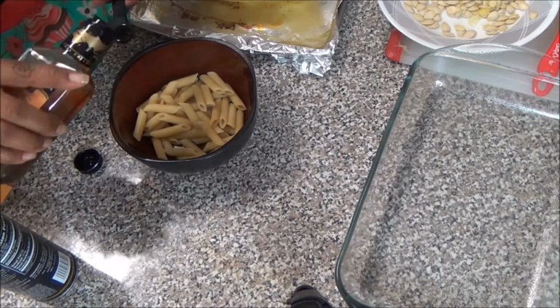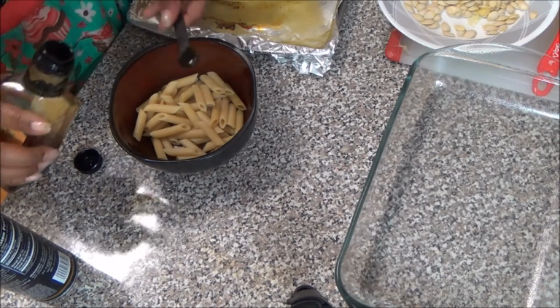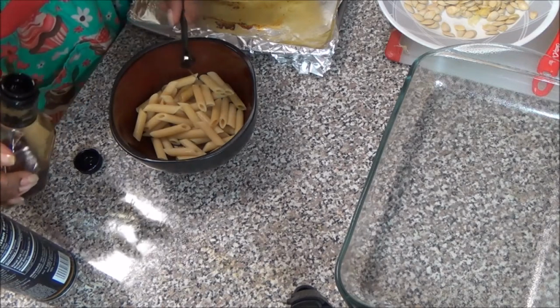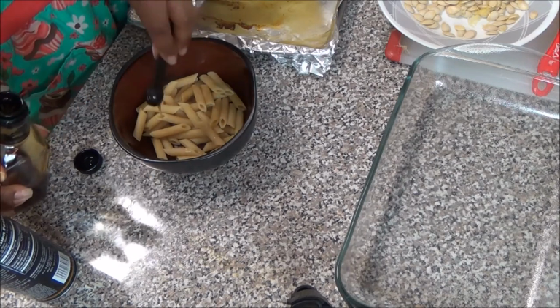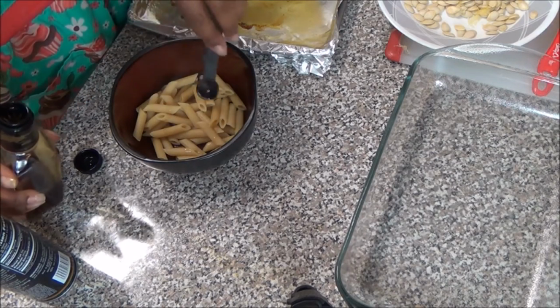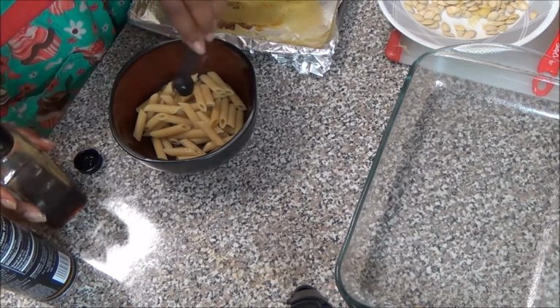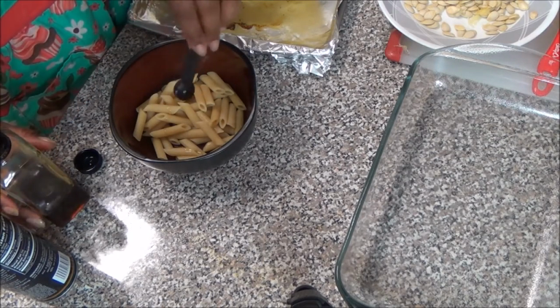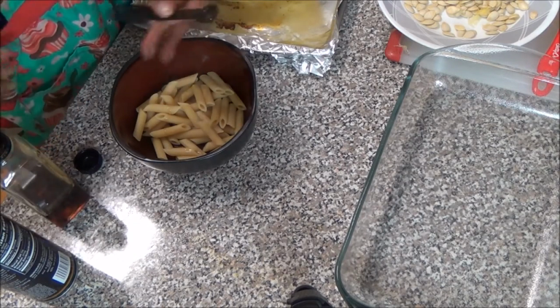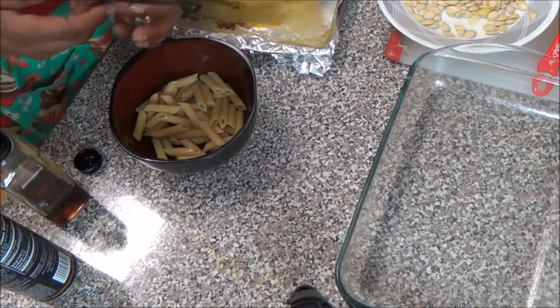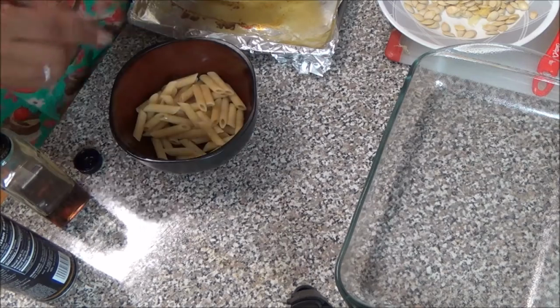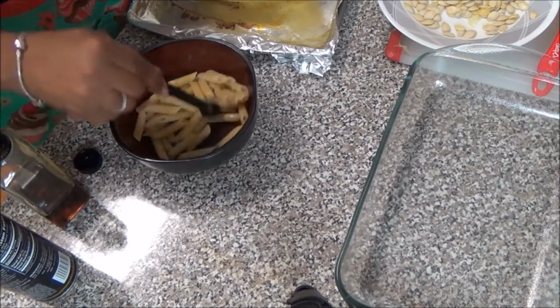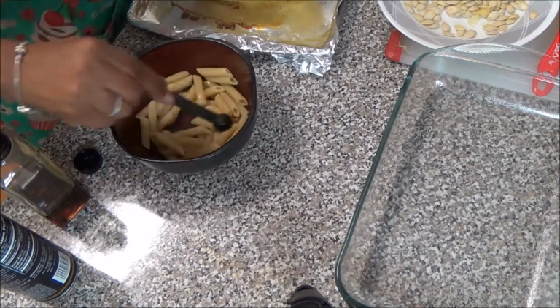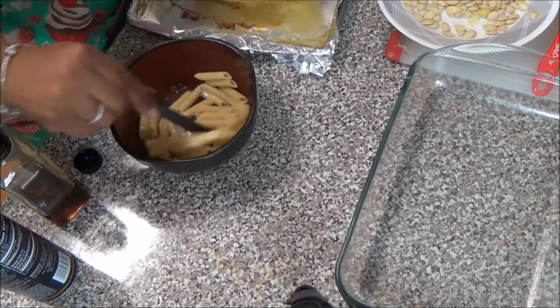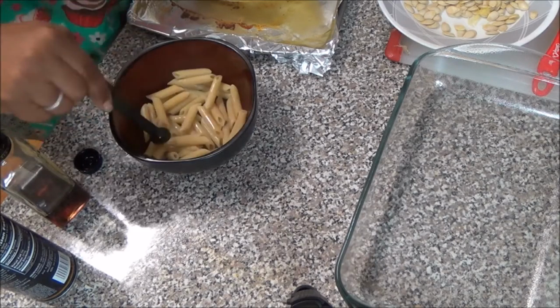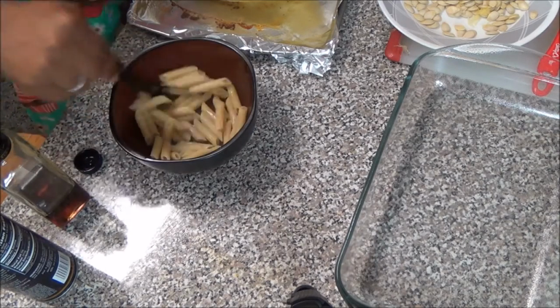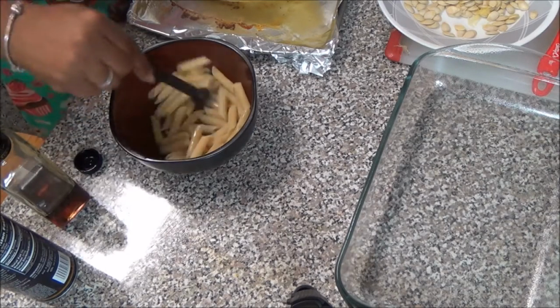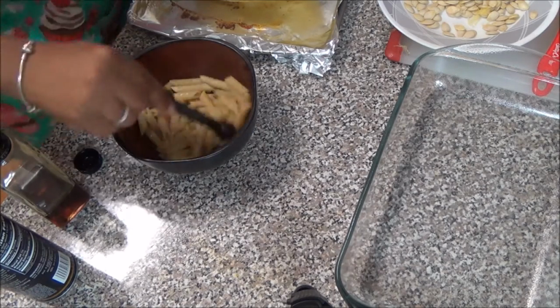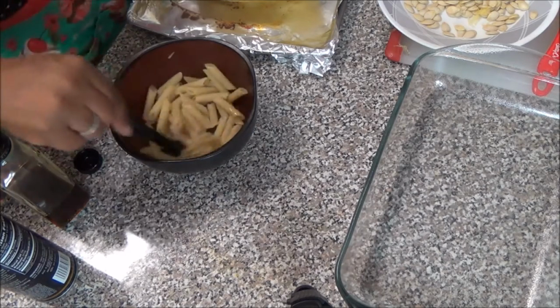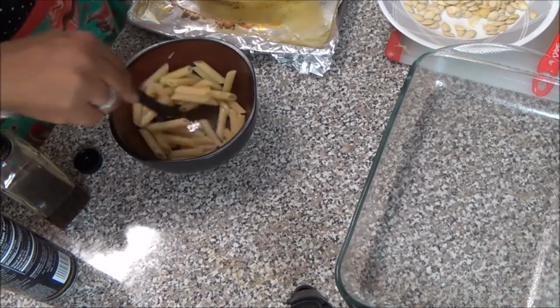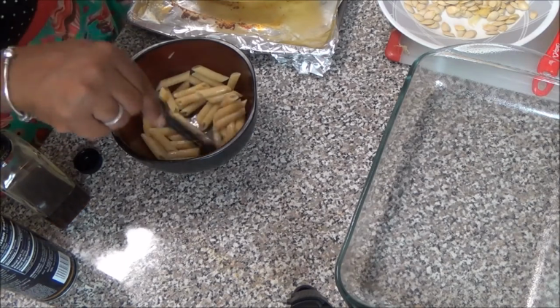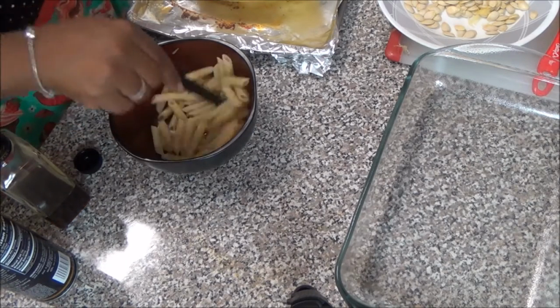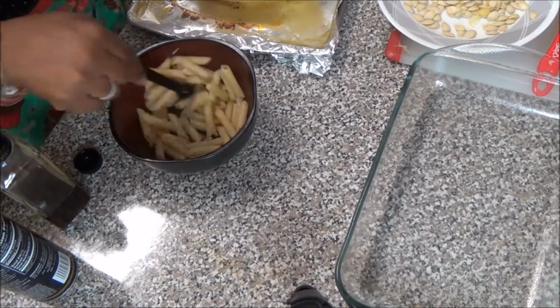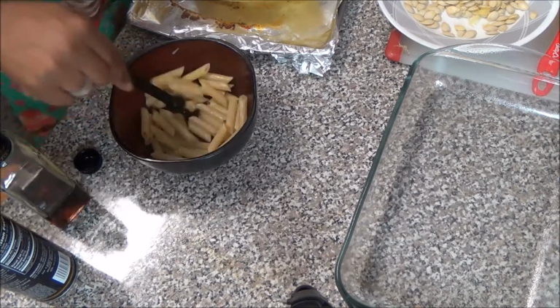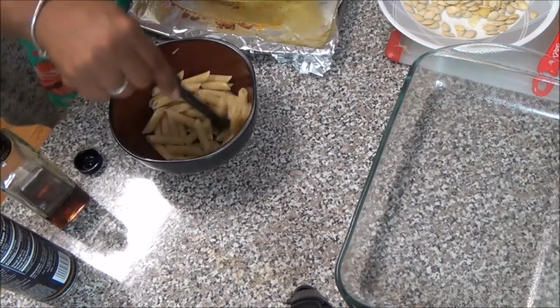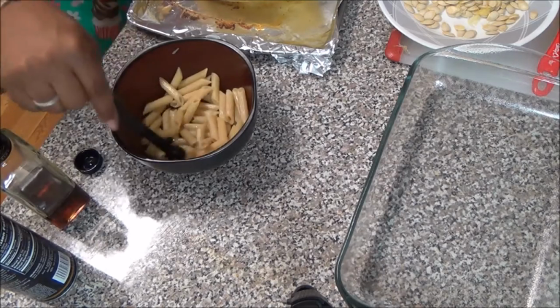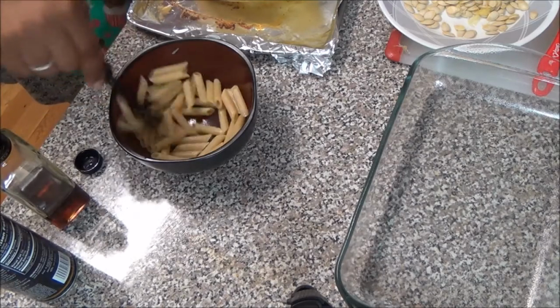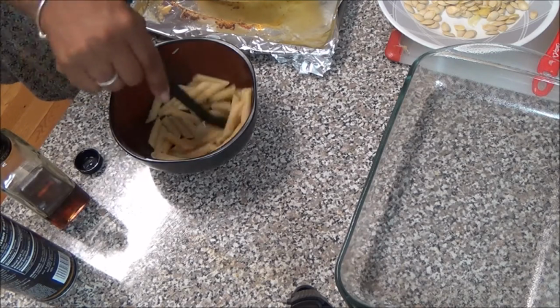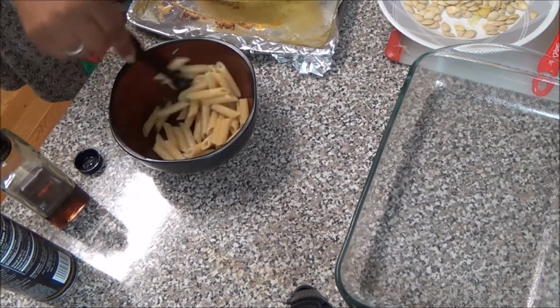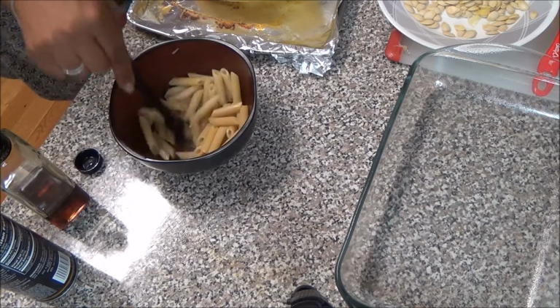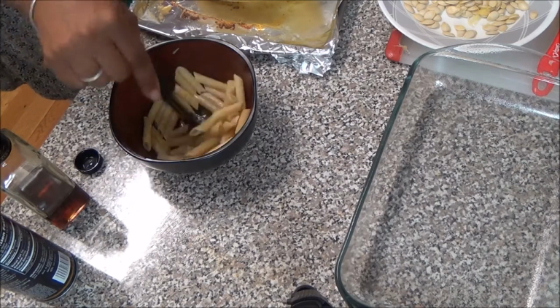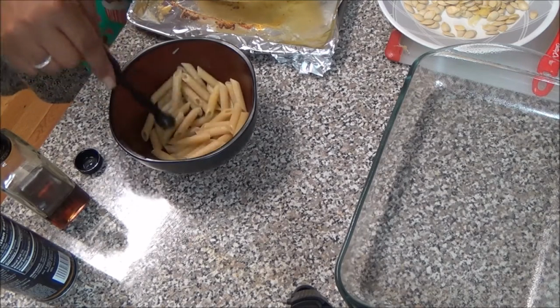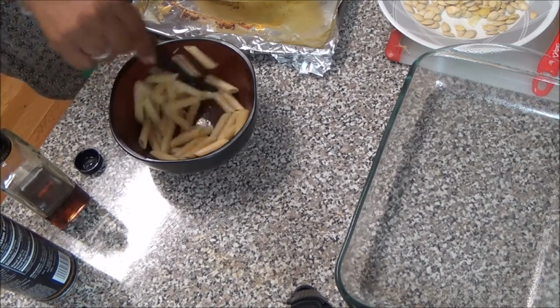Now I'm adding more of the toasted sesame oil into the pasta just to separate it and to give it some more flavor. I still have a quarter teaspoon left and I'm going to put that in later.